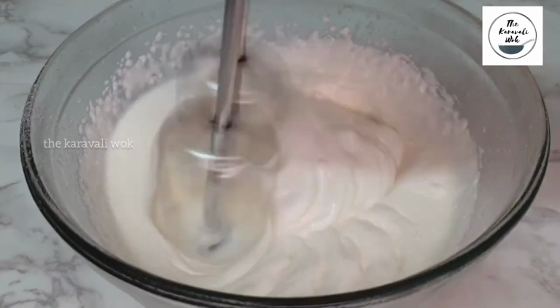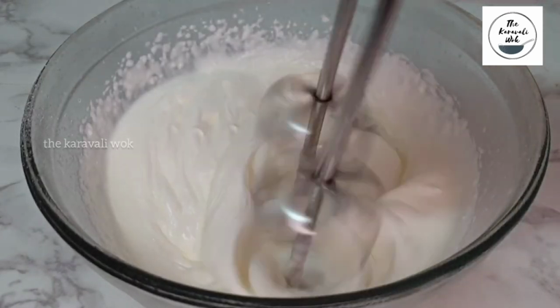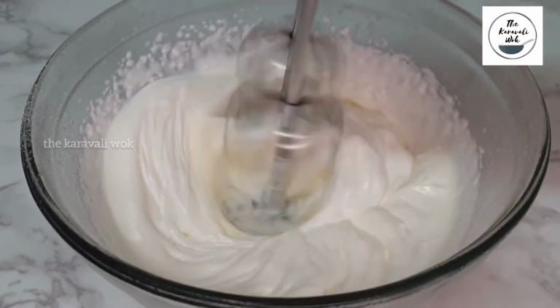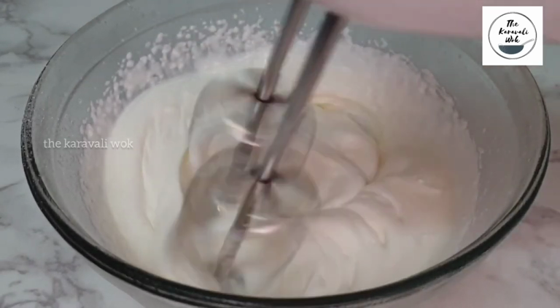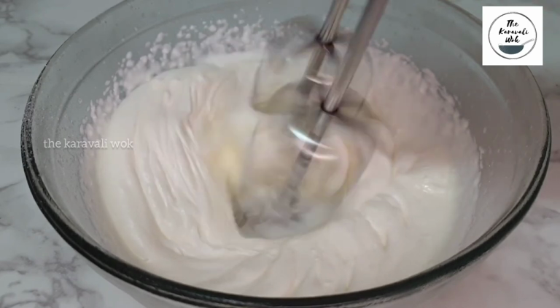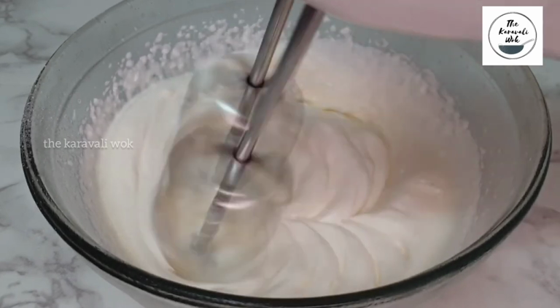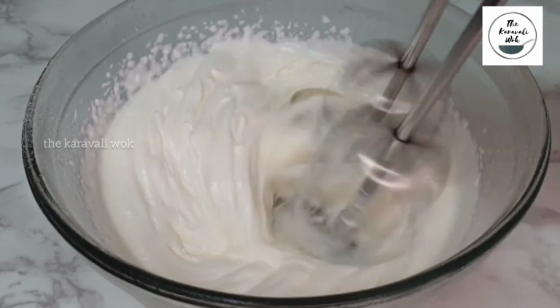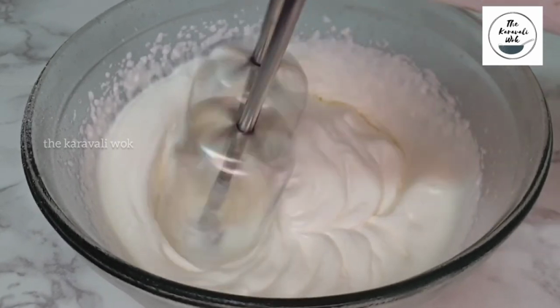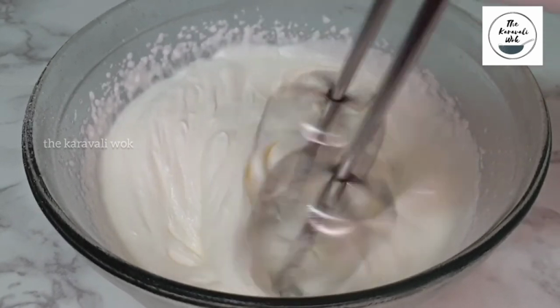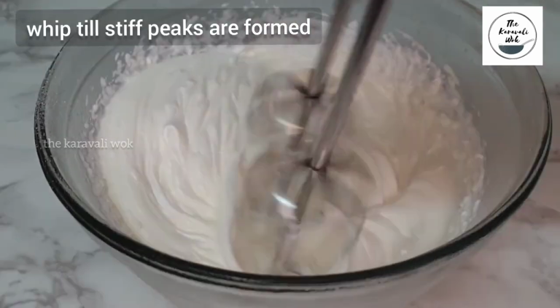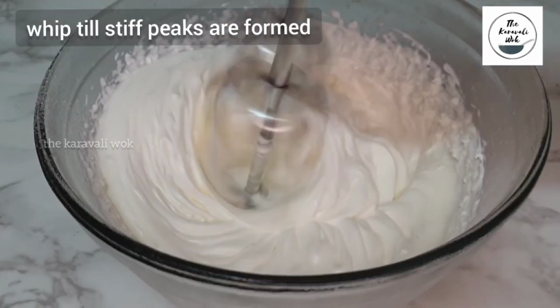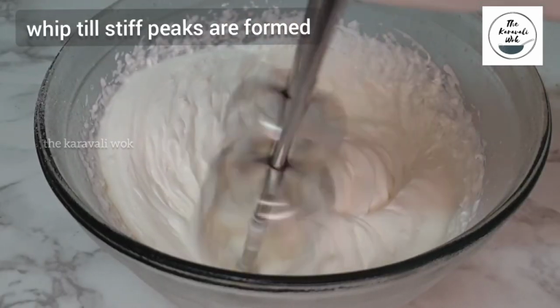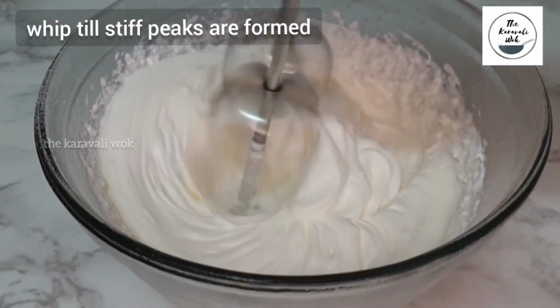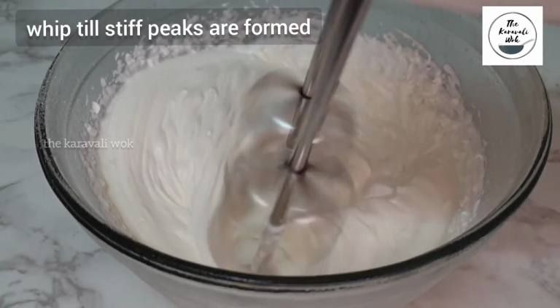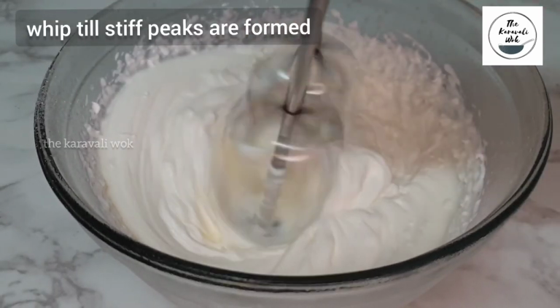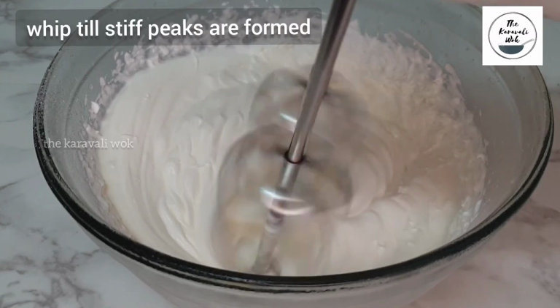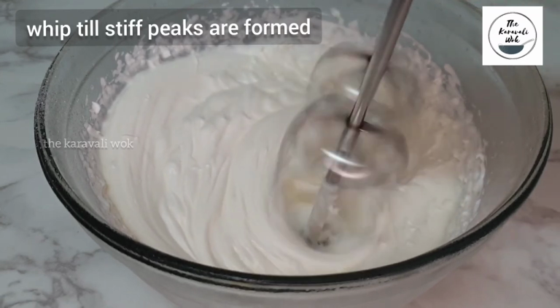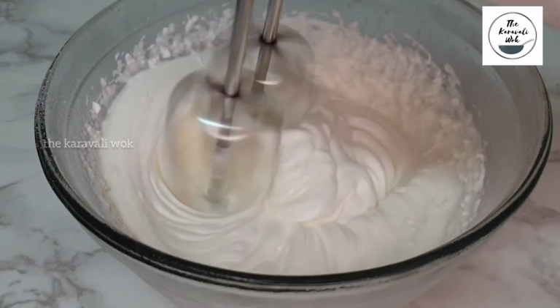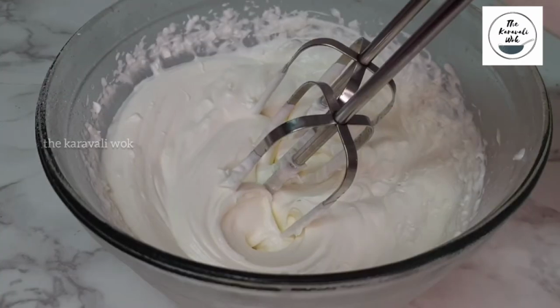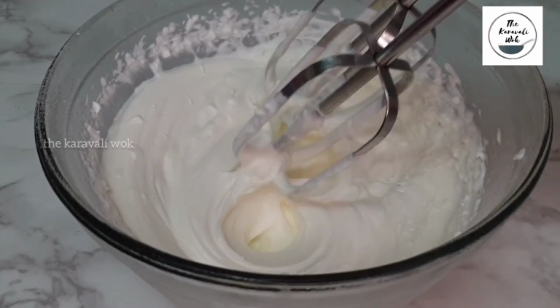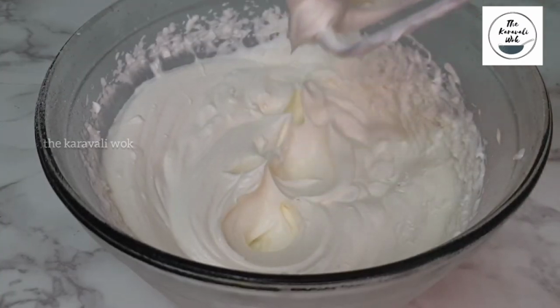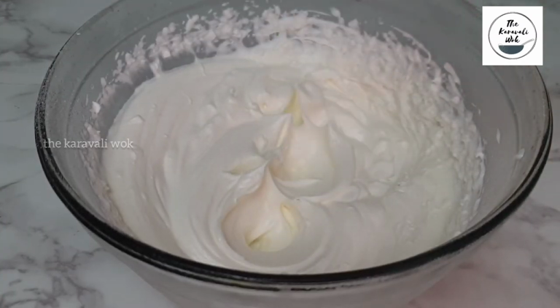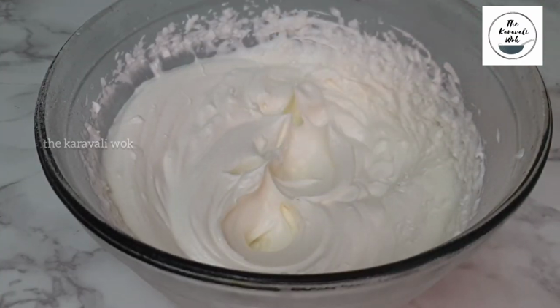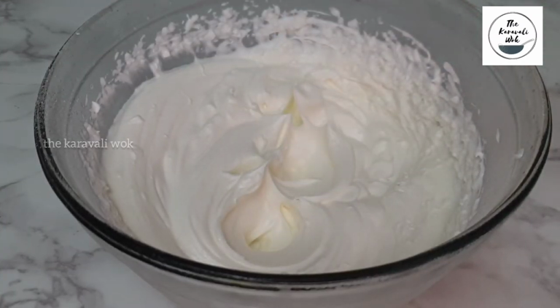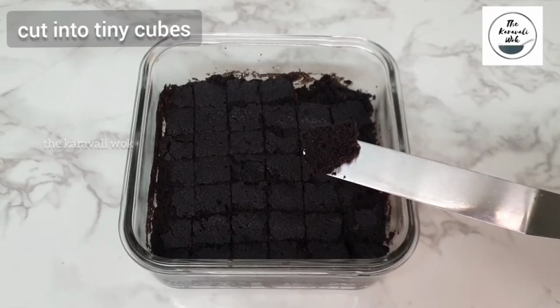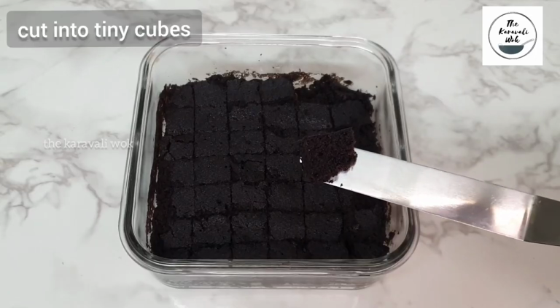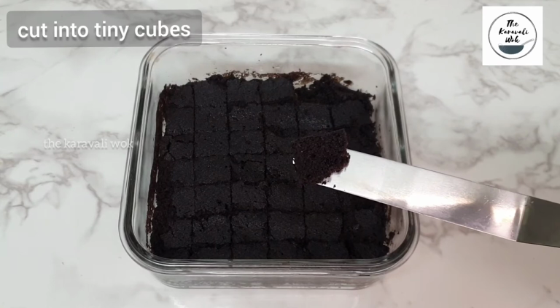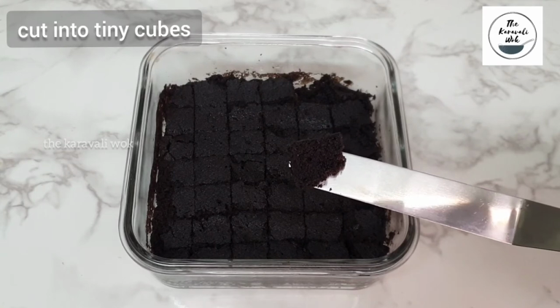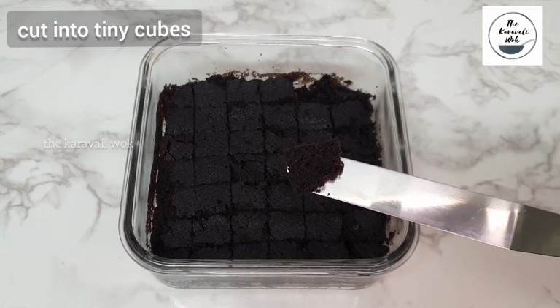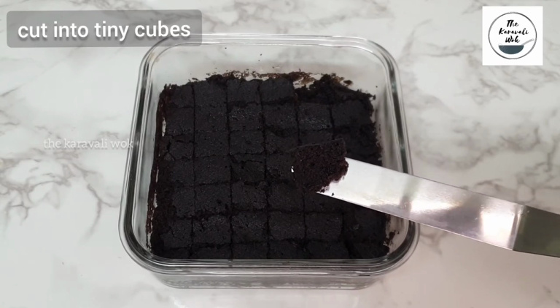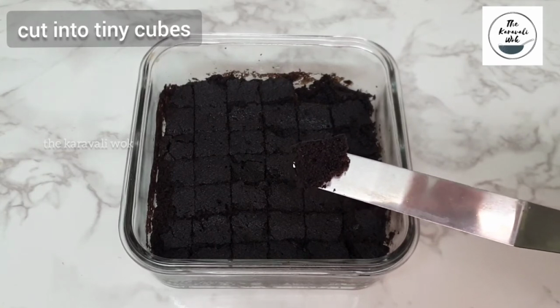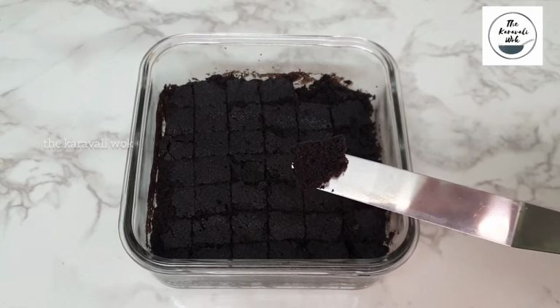Please note that you can use your favorite brand of whipping cream here. Now that the cream is ready, place it in the refrigerator till we begin assembling the truffle. Now that the brownies have cooled, I have cut them into bite-size squares.